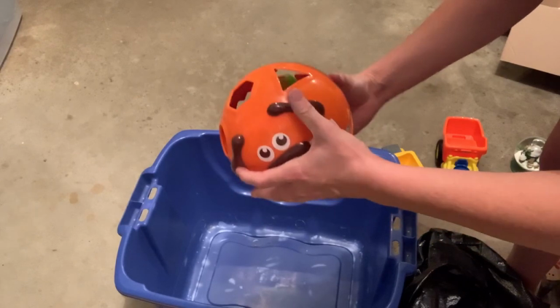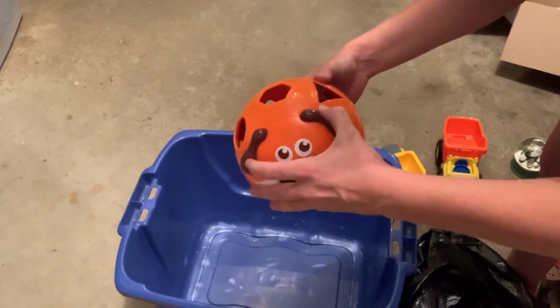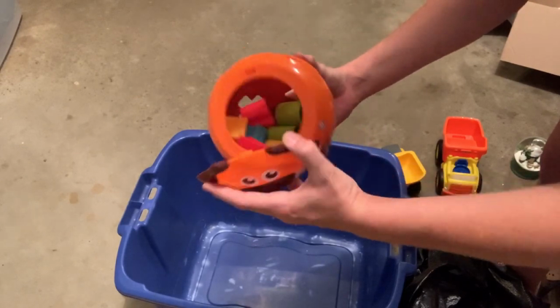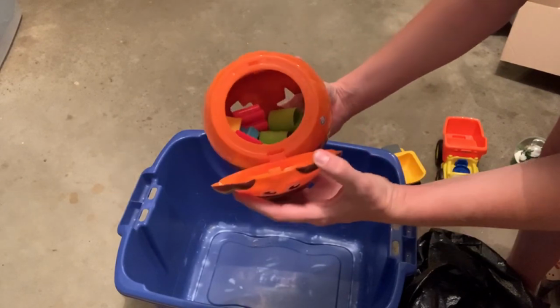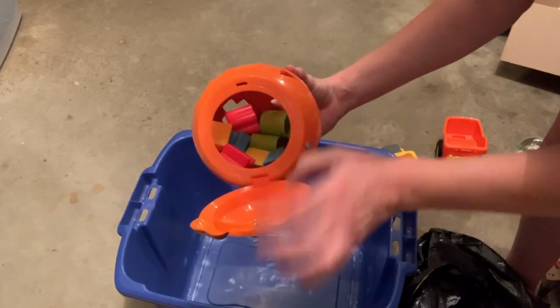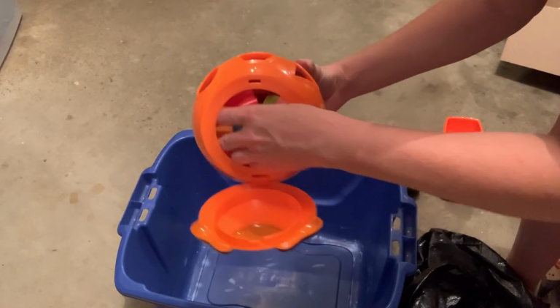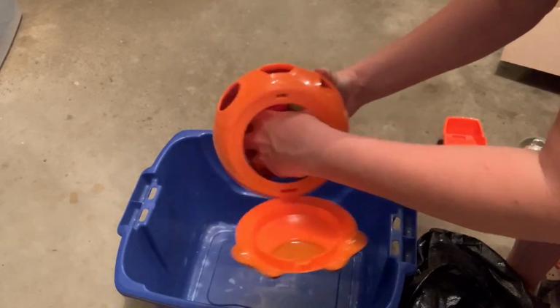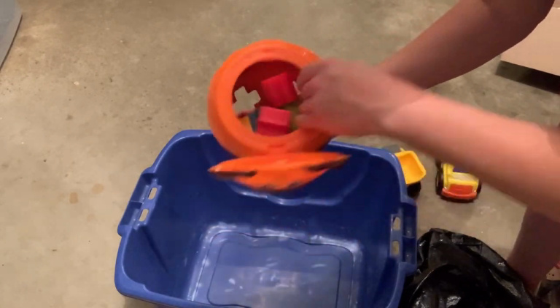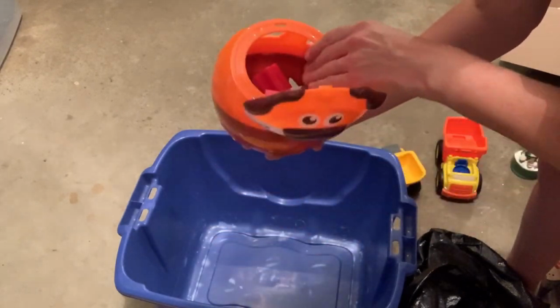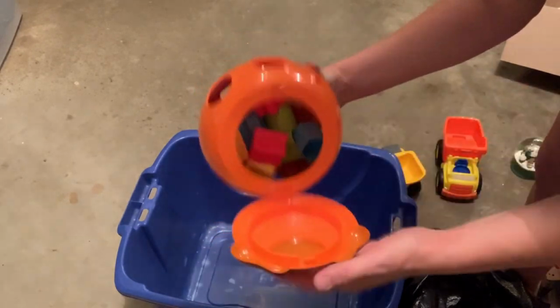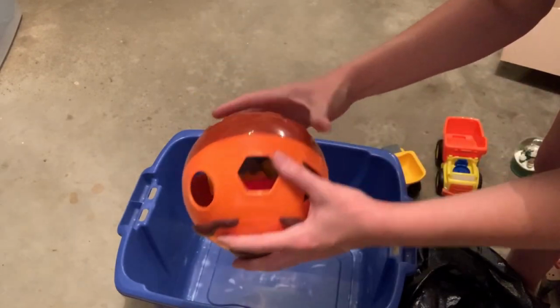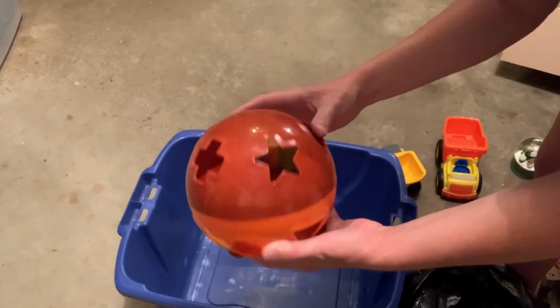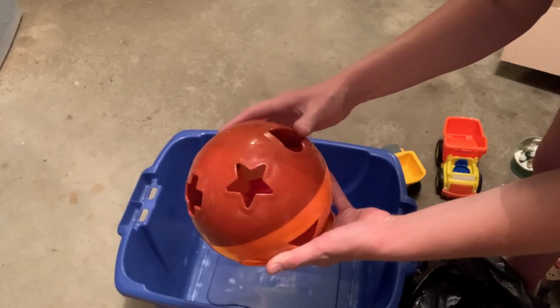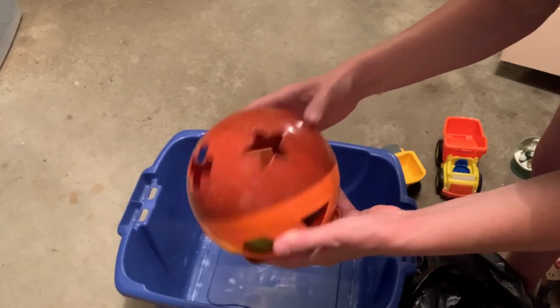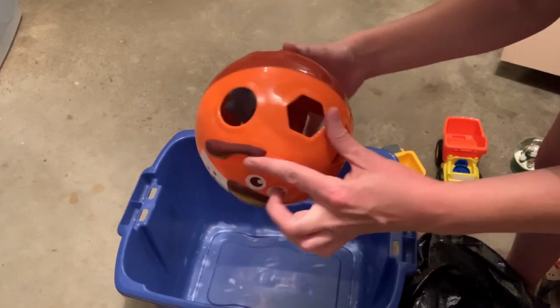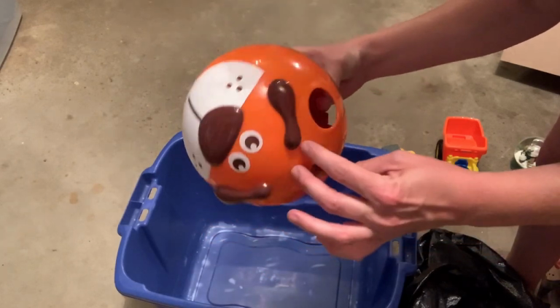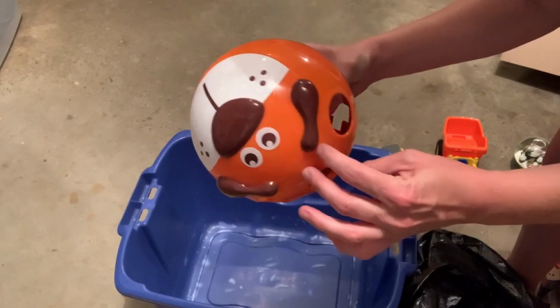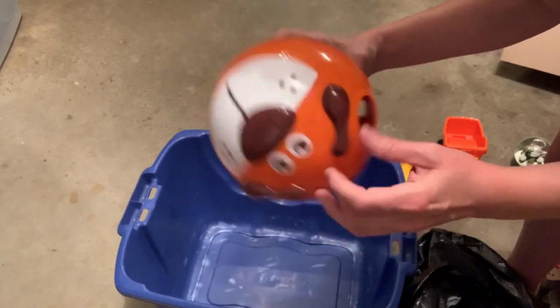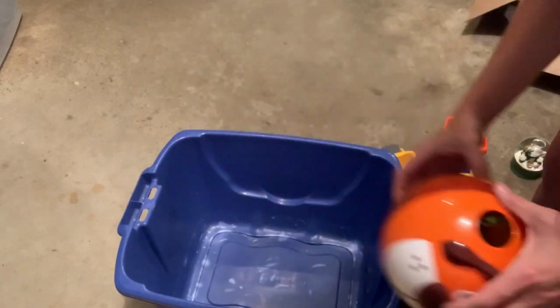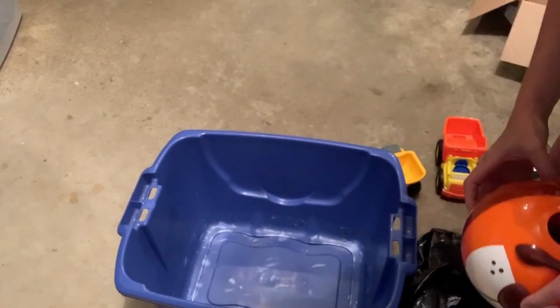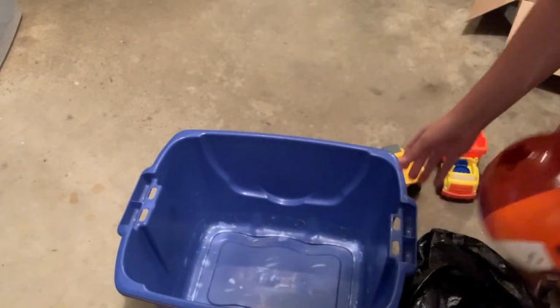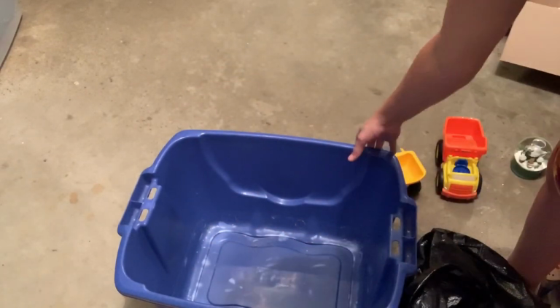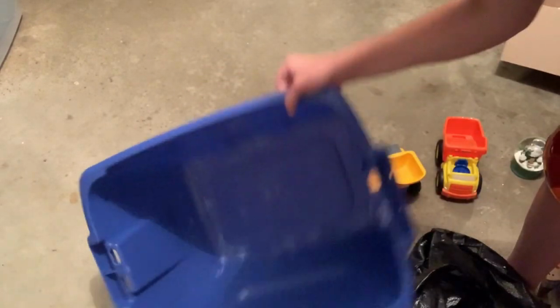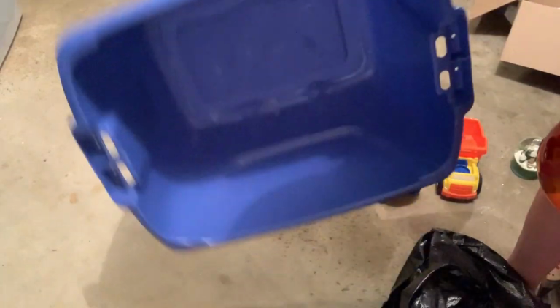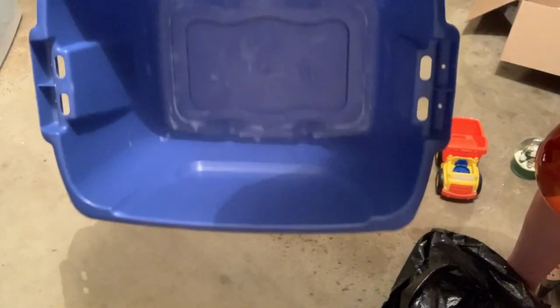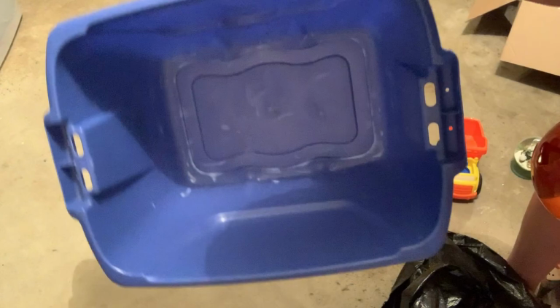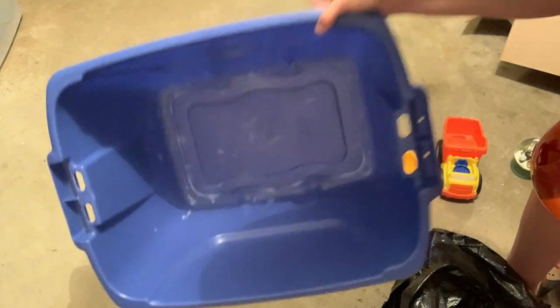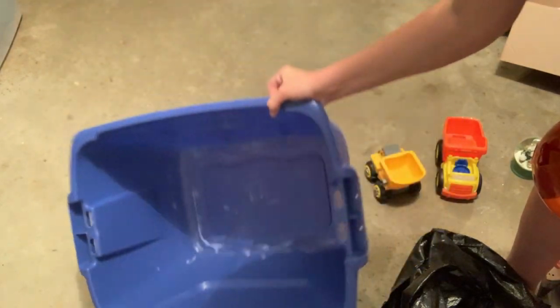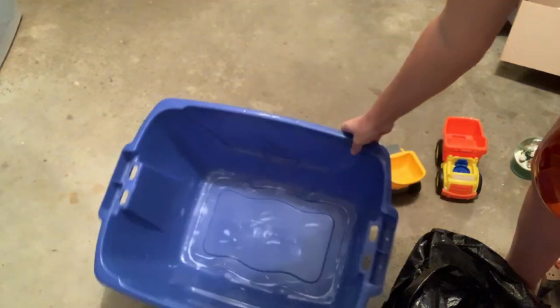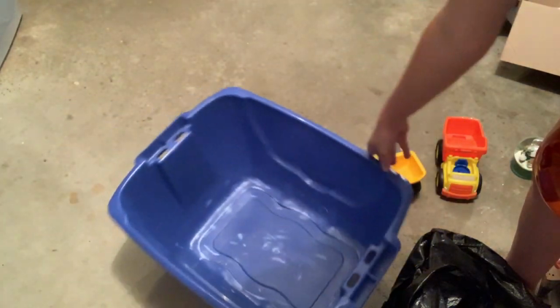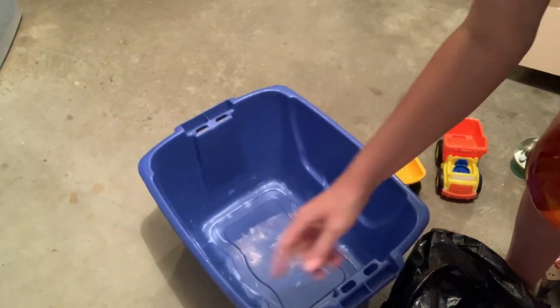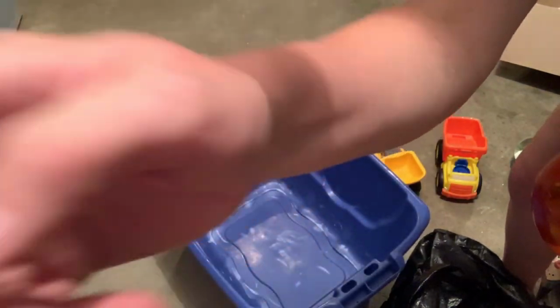I looked it up and it was a bread and butter, but just not worth the time it's going to take to list it, put it on all three platforms, and ship it. So I went ahead and donated that back. I will keep the tote.